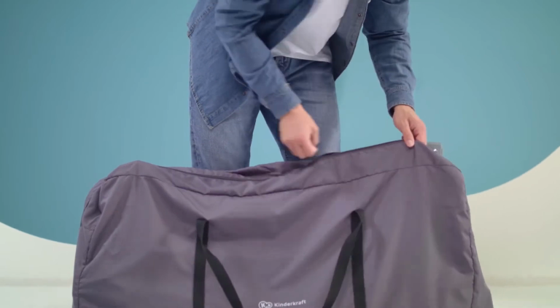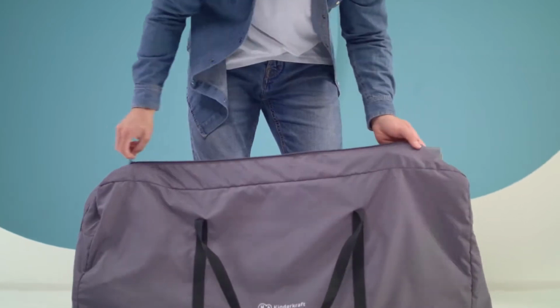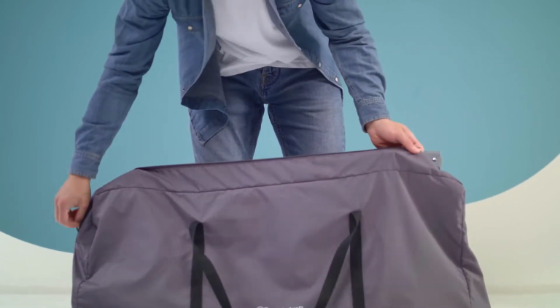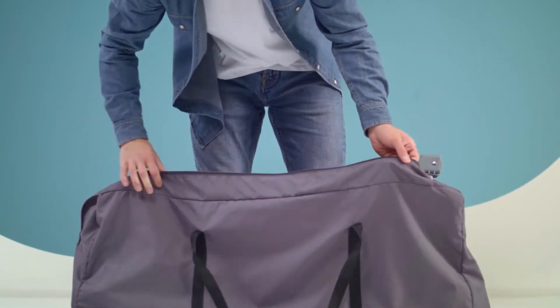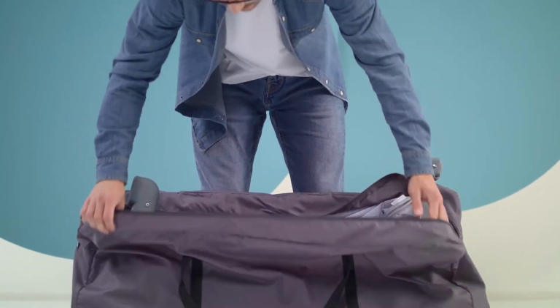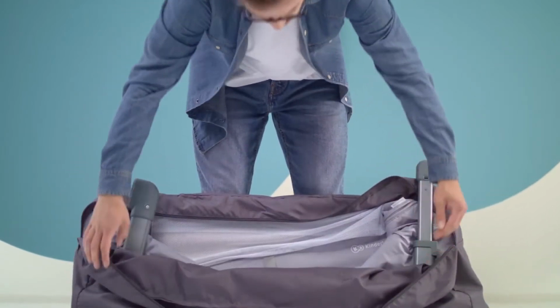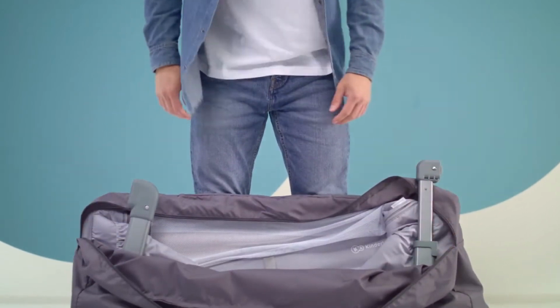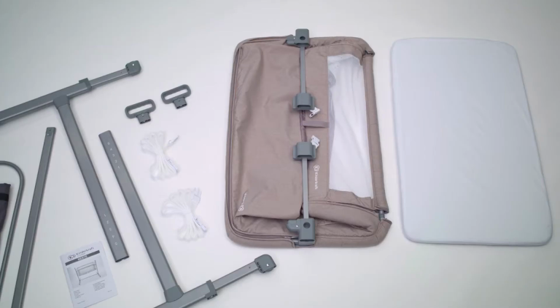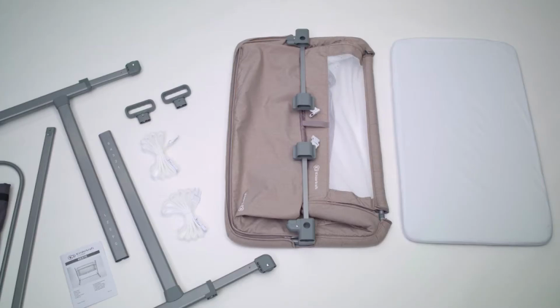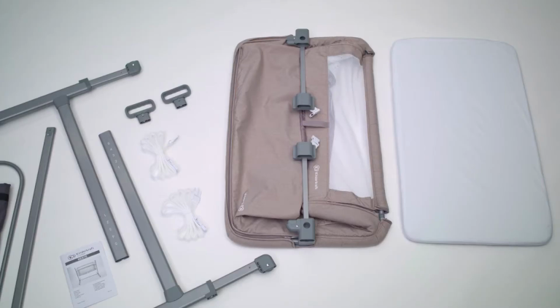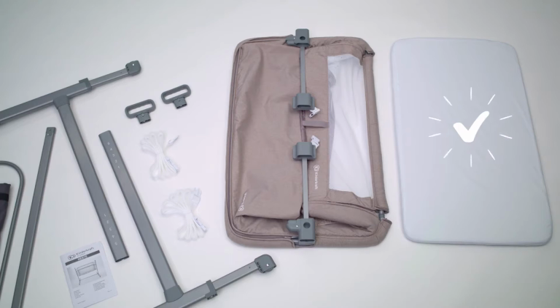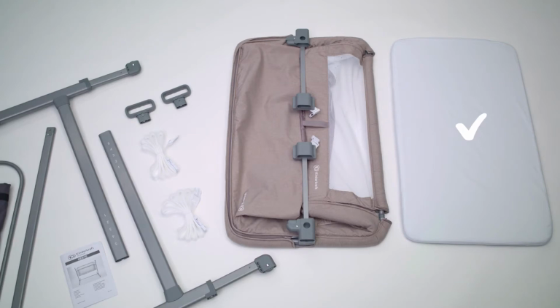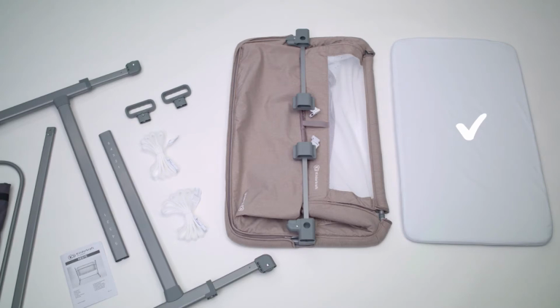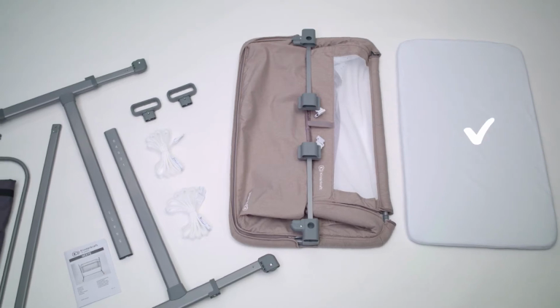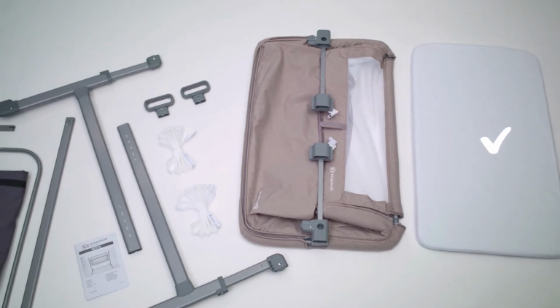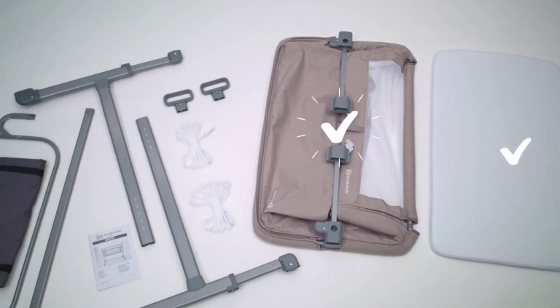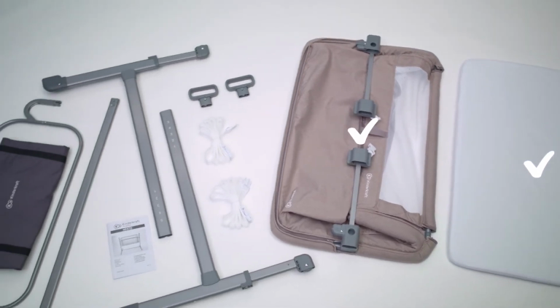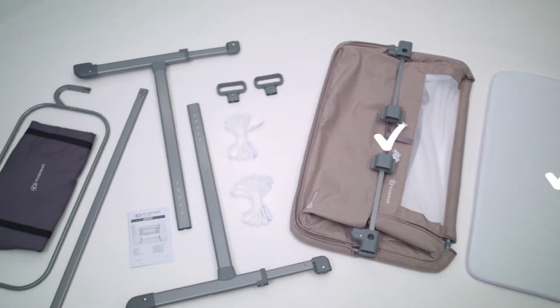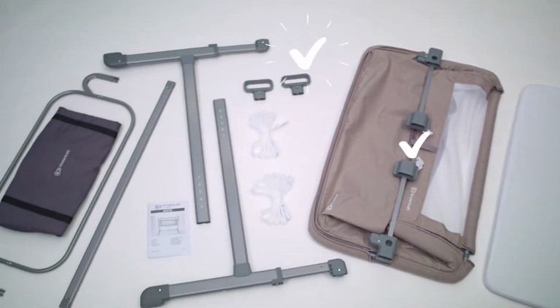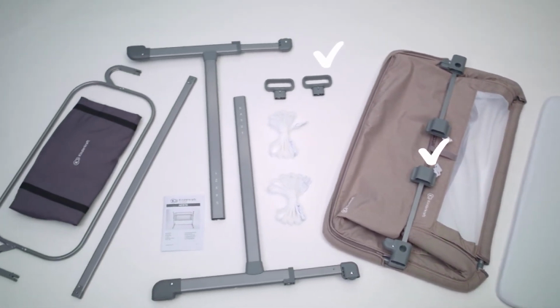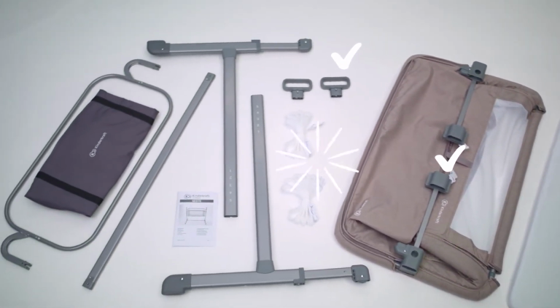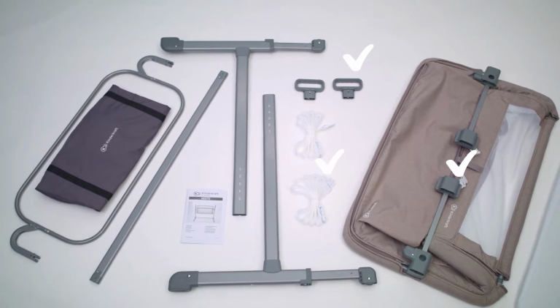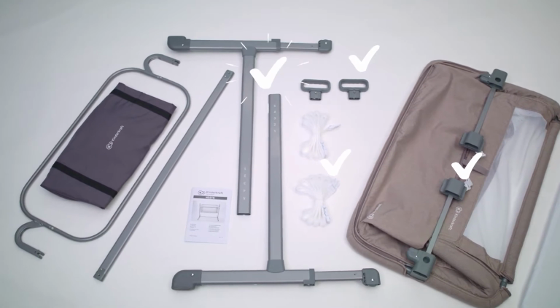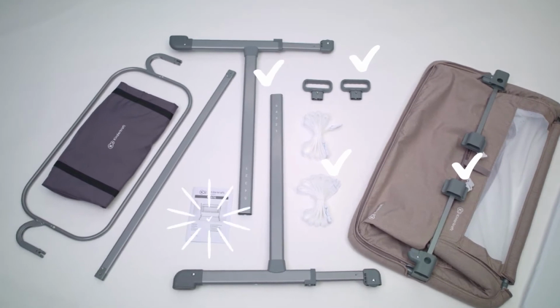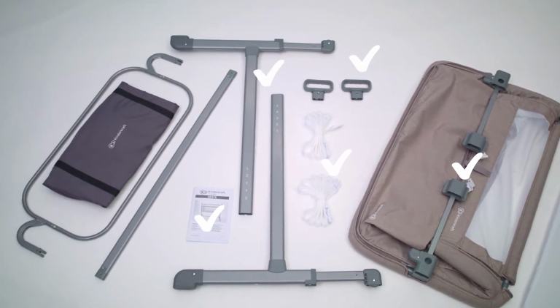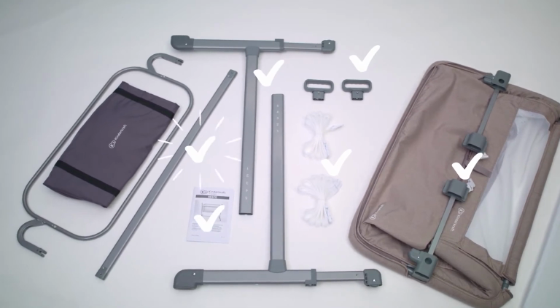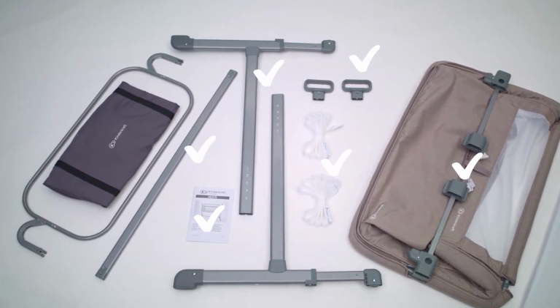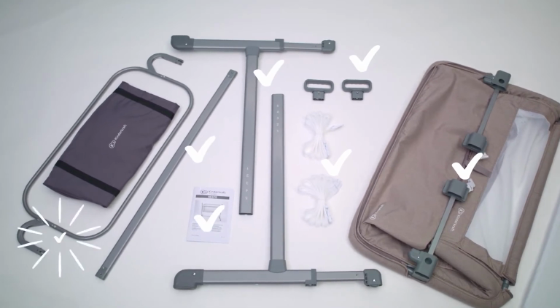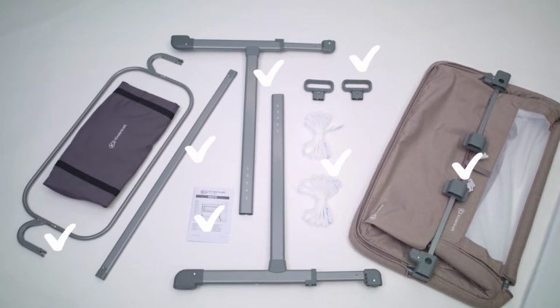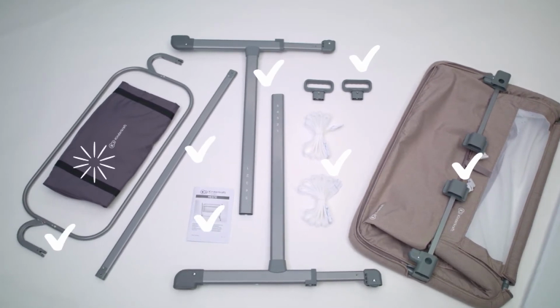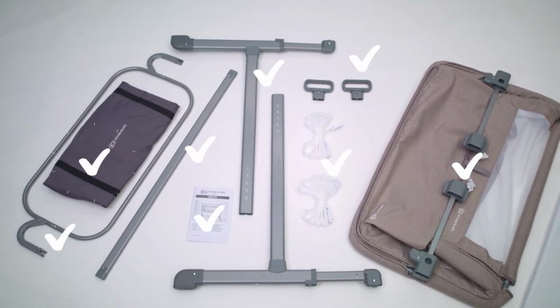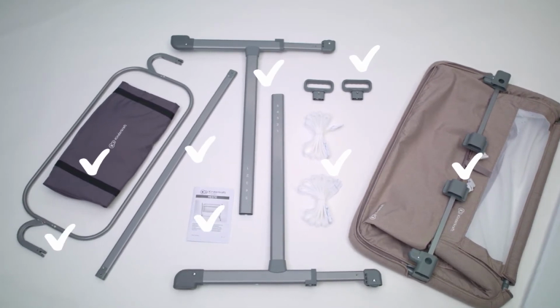Let's see what's inside. The set includes a mattress with cotton sheet, upper frame with cover, two handles, two straps, legs, manual, crossbar, intermediate support, and bag case.